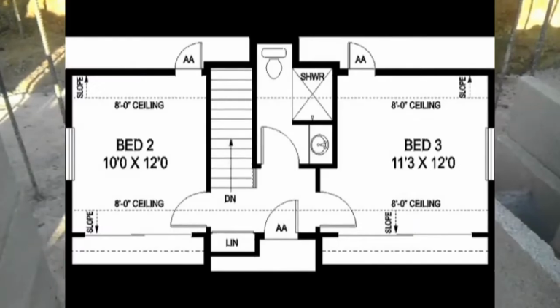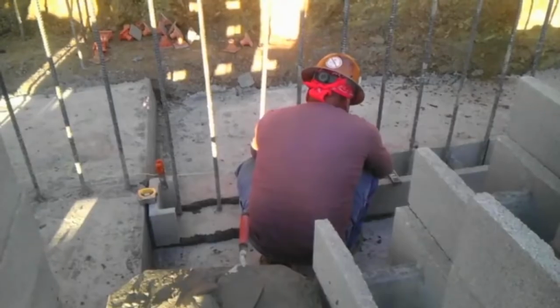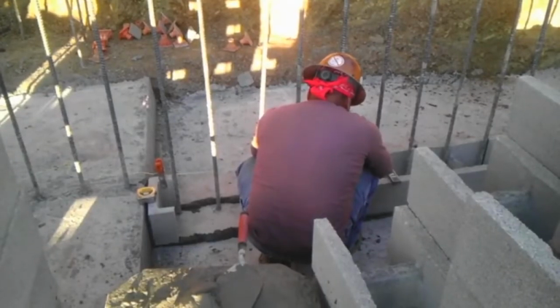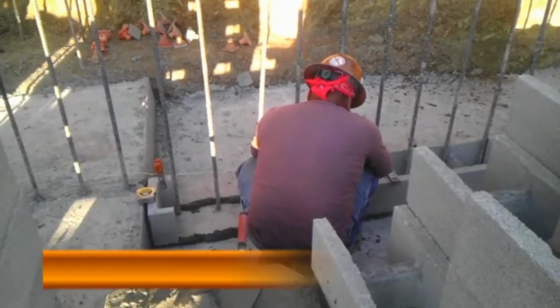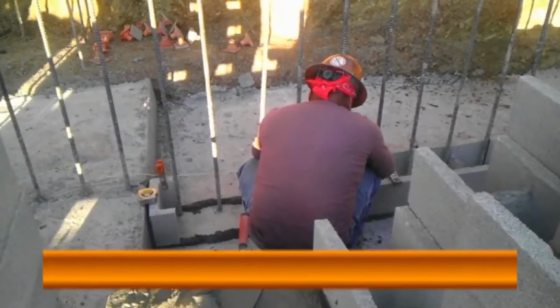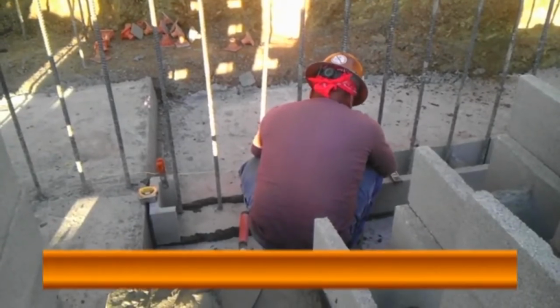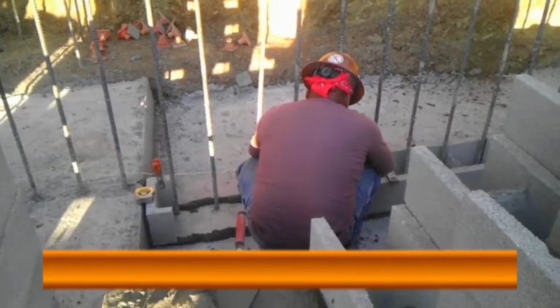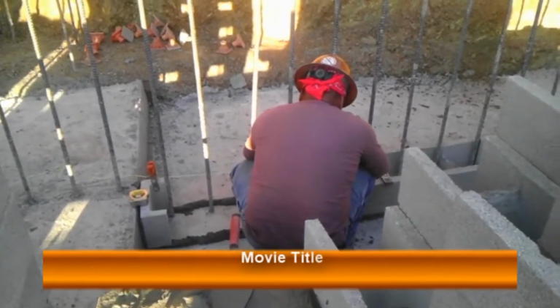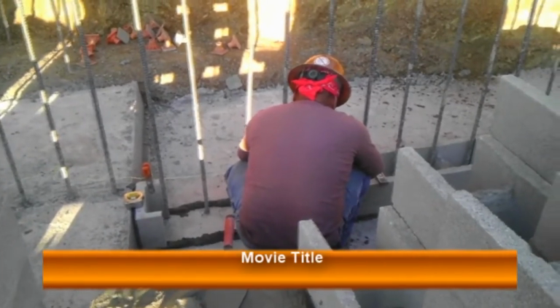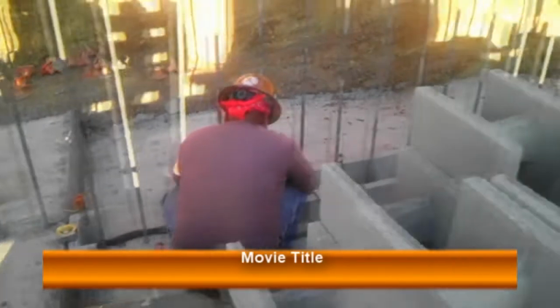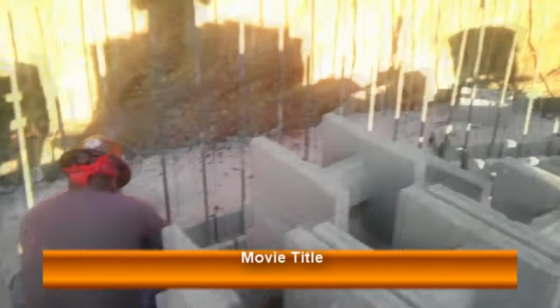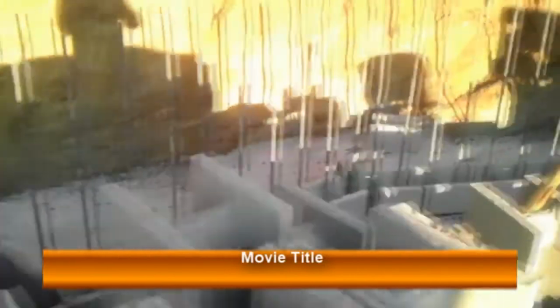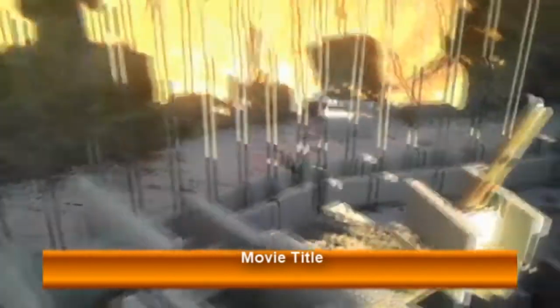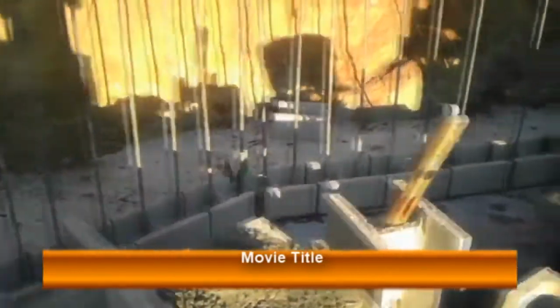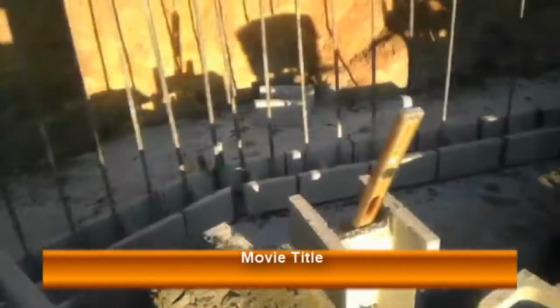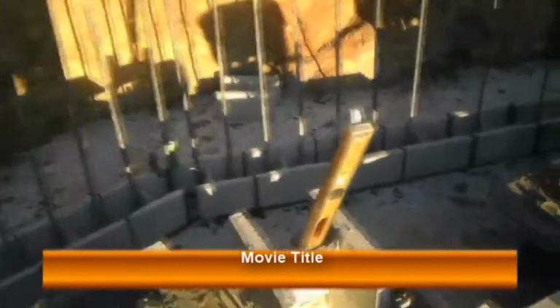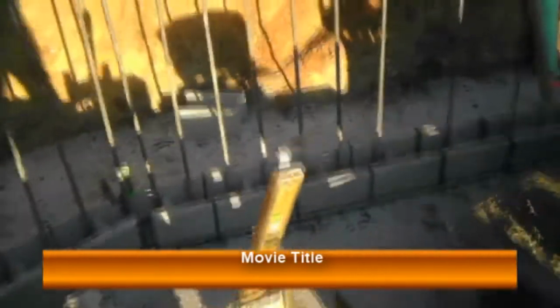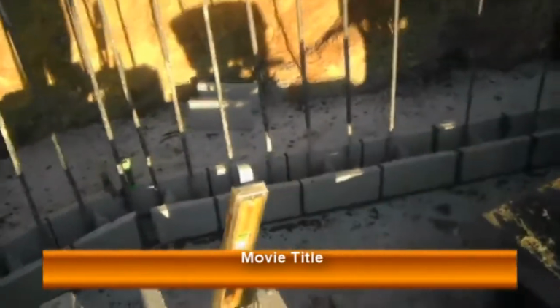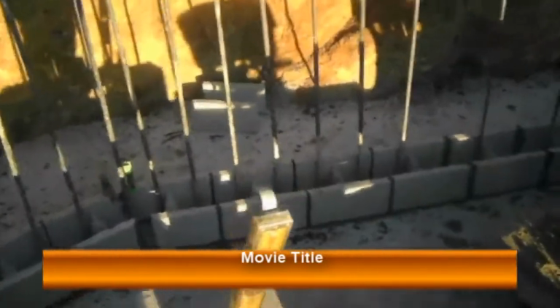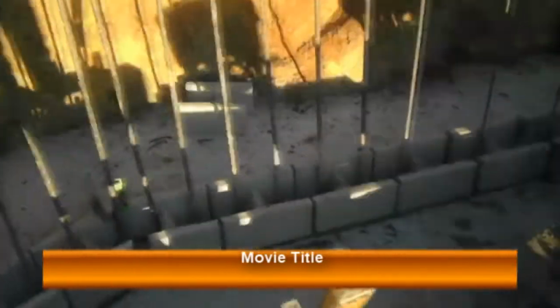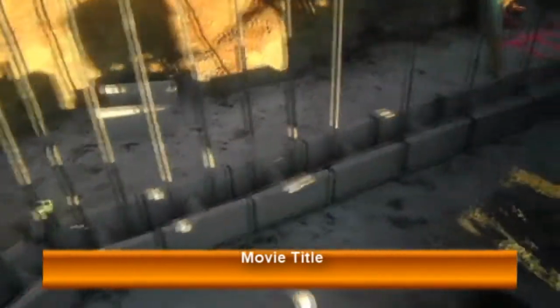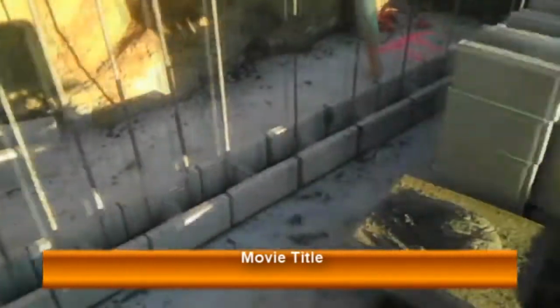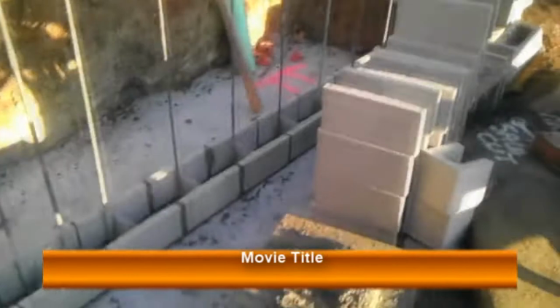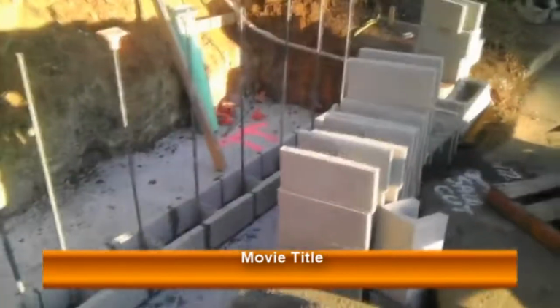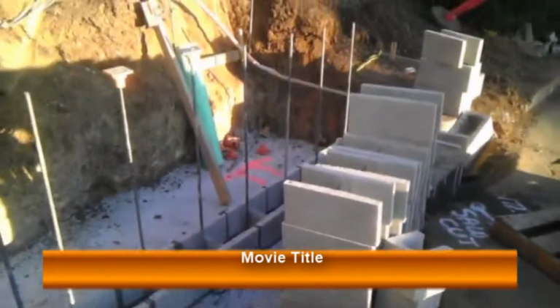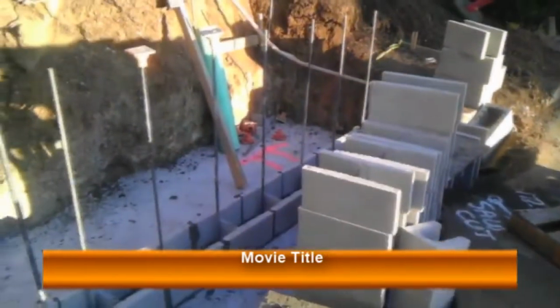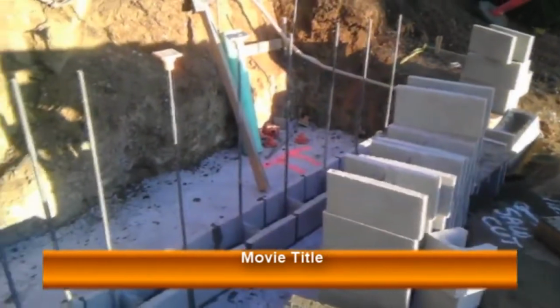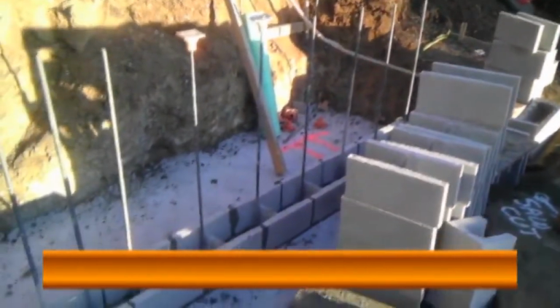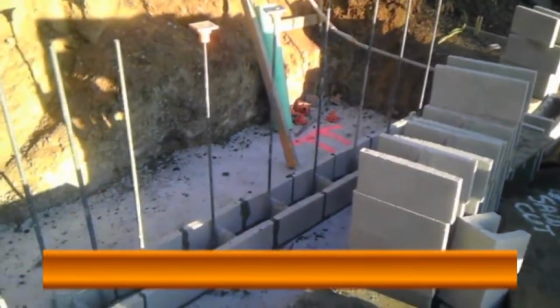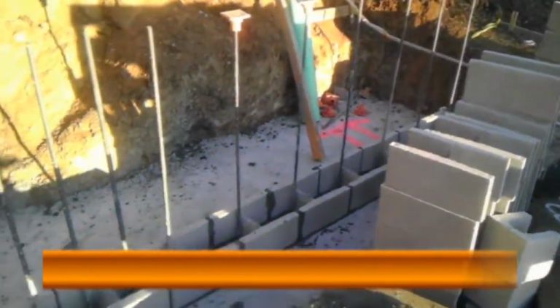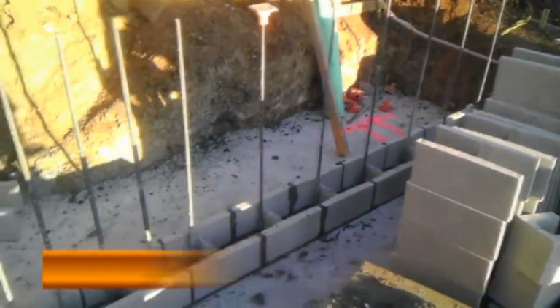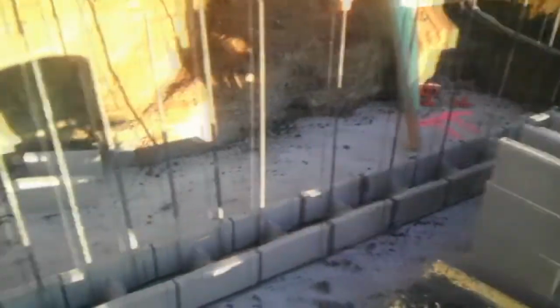What's up guys, this is Ernie with LearningConstruction.com and welcome to another video about construction. On this one I would like to talk about how to lay masonry block — to be more specific, how to lay structural masonry block.